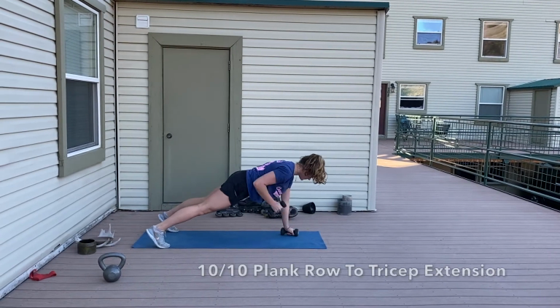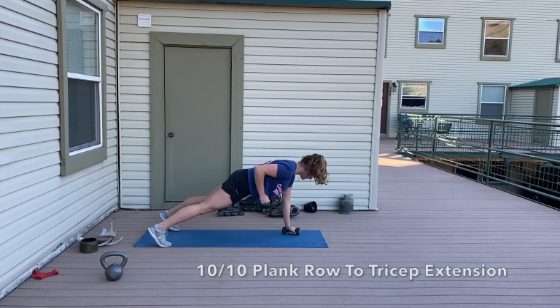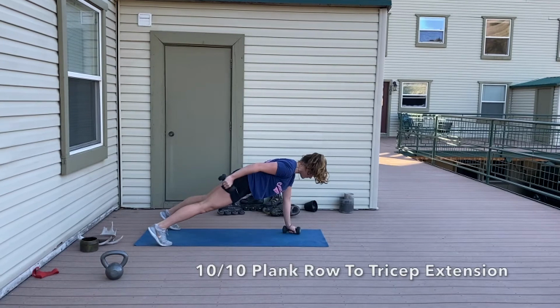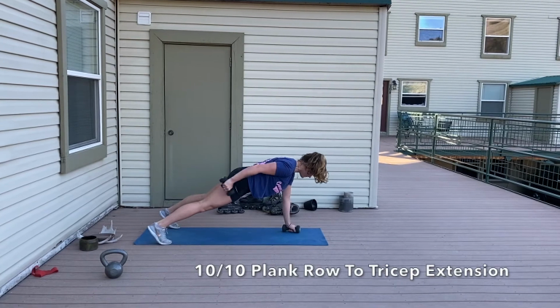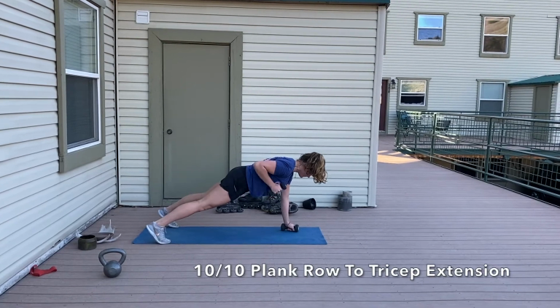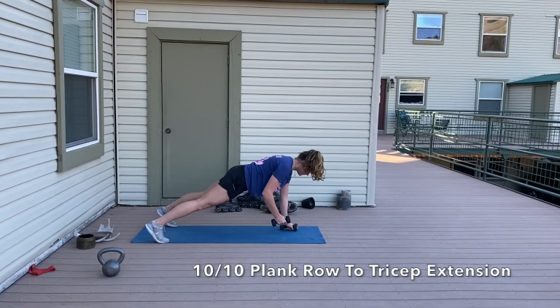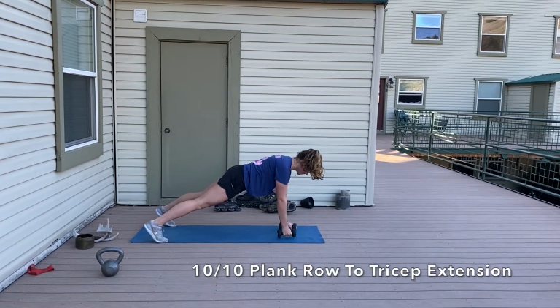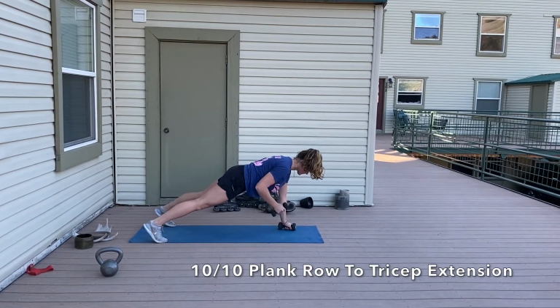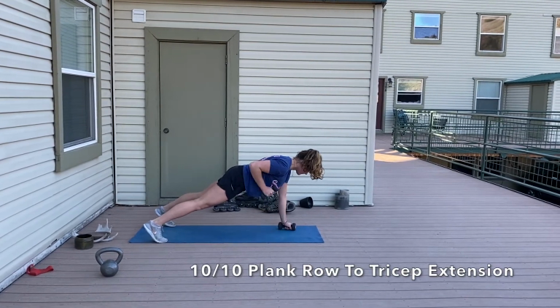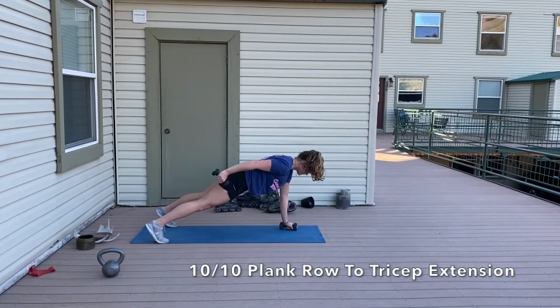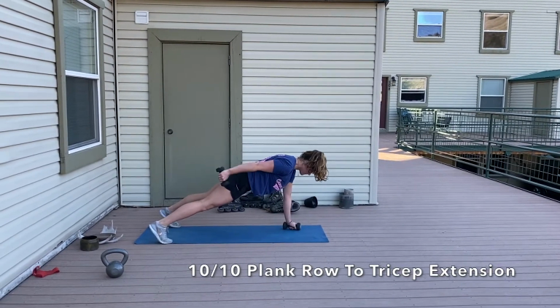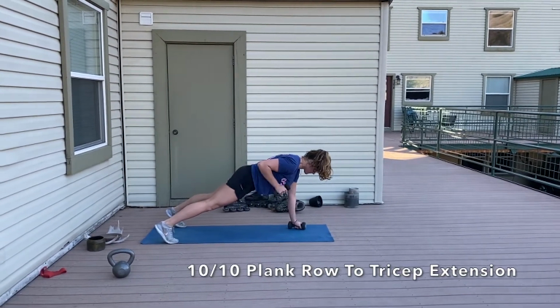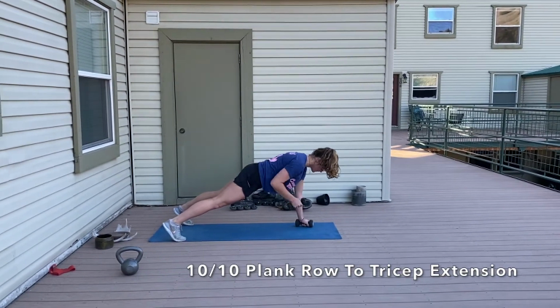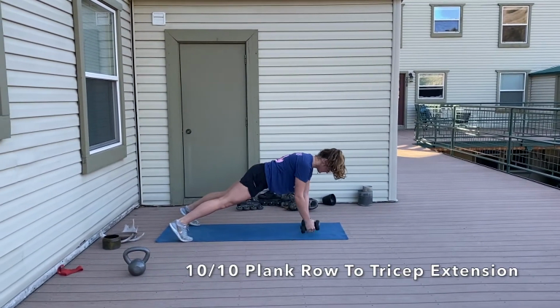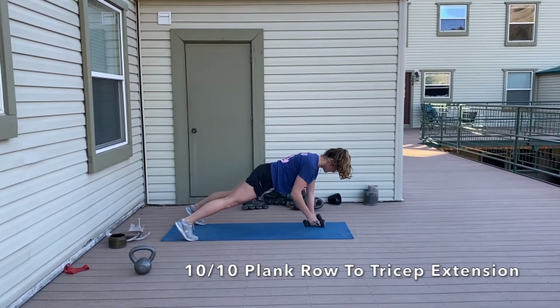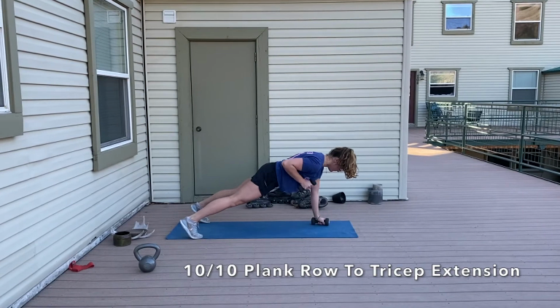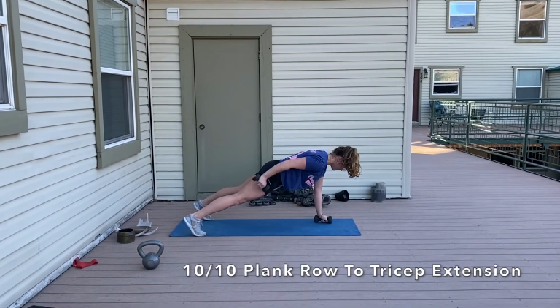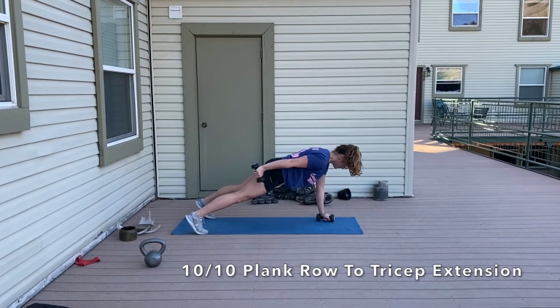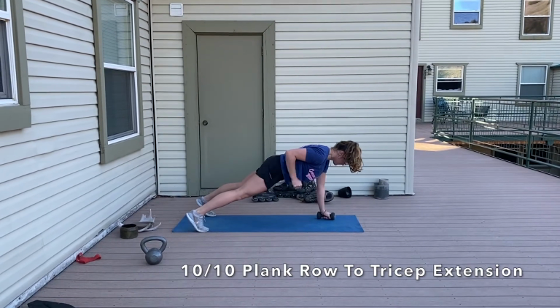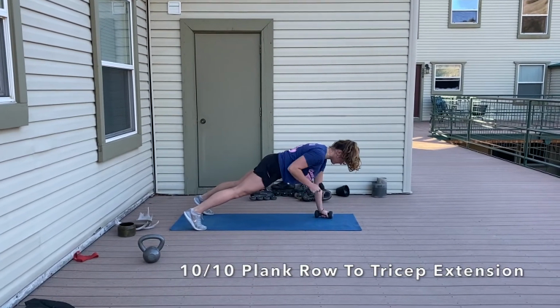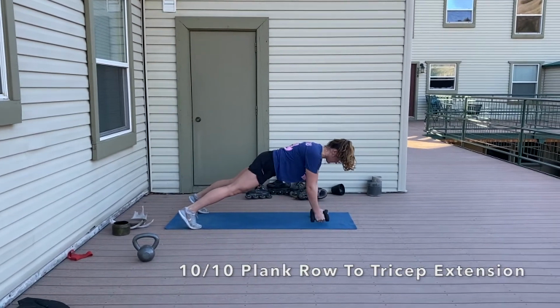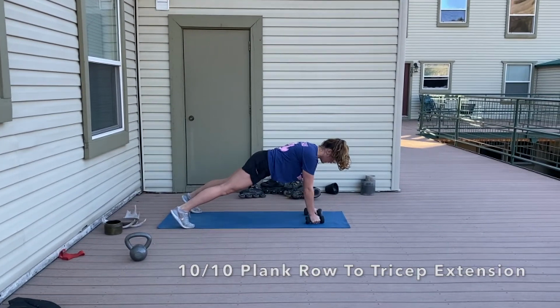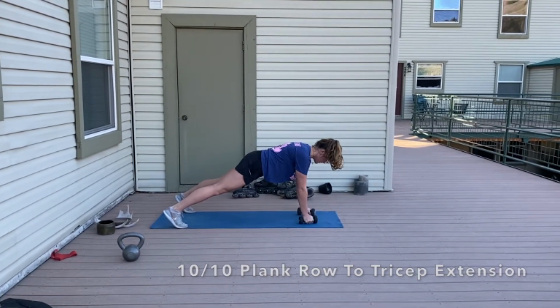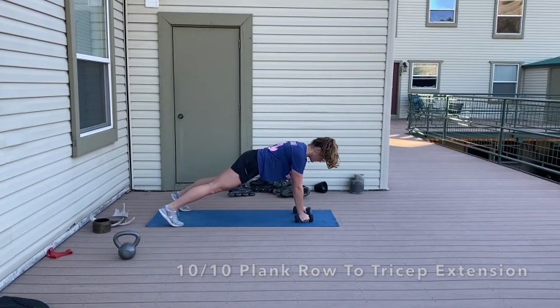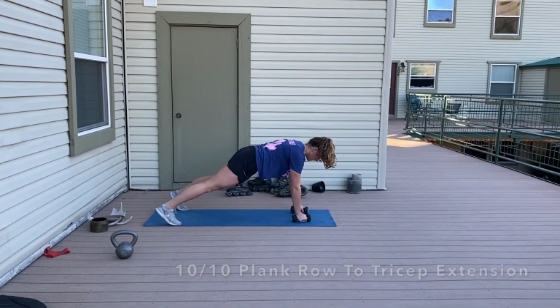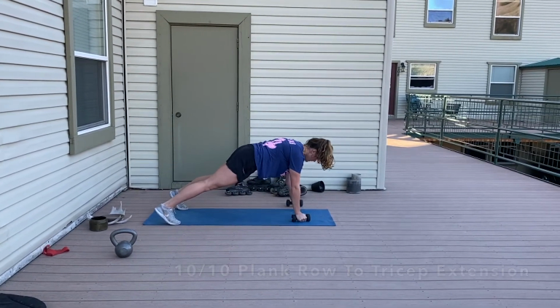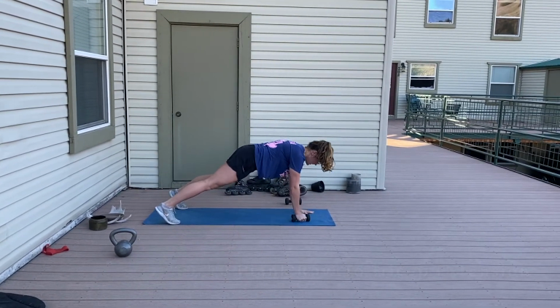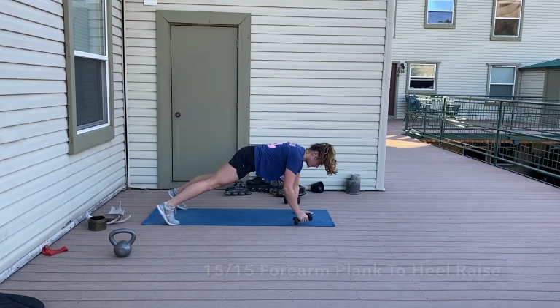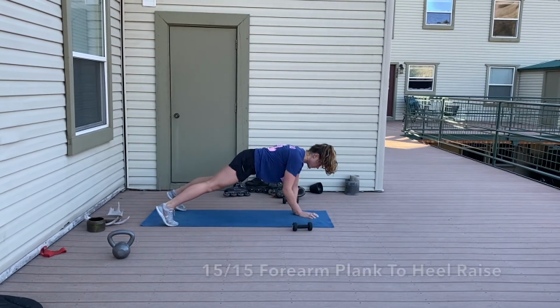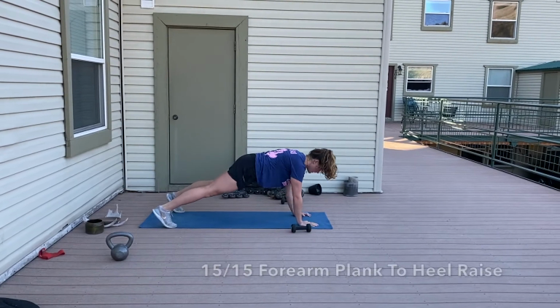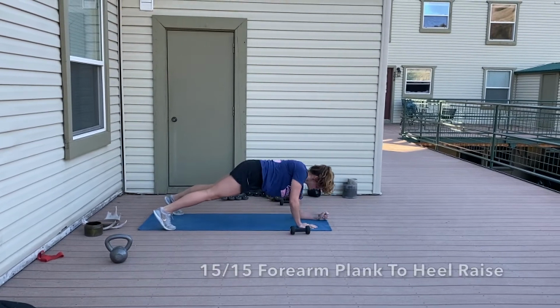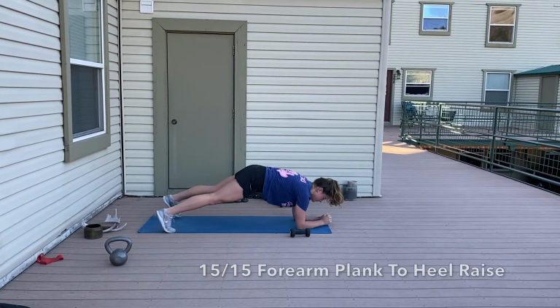We'll start off with 10 each side of a single arm plank to tricep extension. I did 20 when I did this because I have smaller weights — if you've got larger weights then that's perfect. Make sure the hip of the hand that's rowing is staying down.